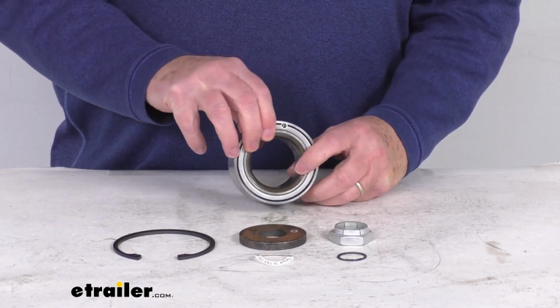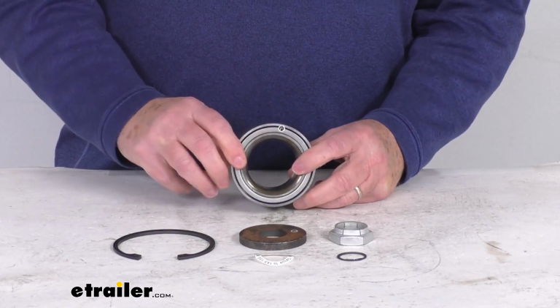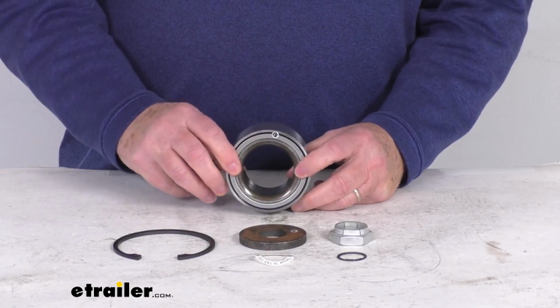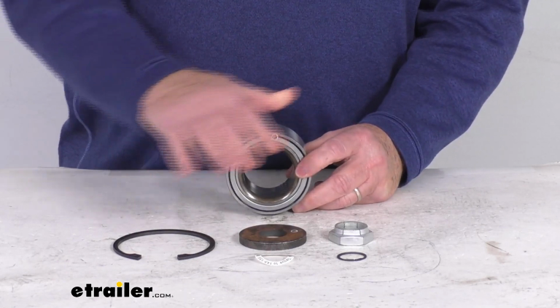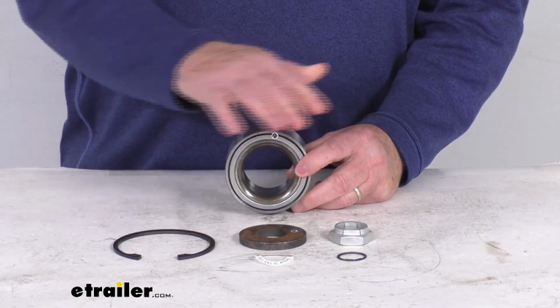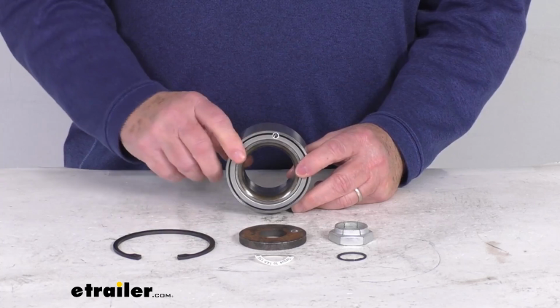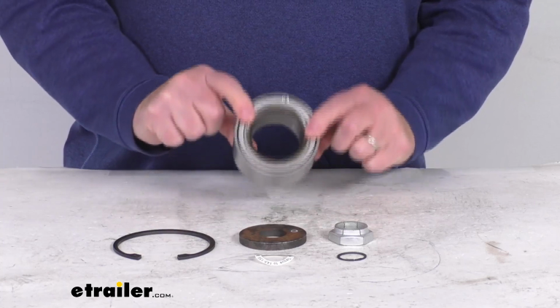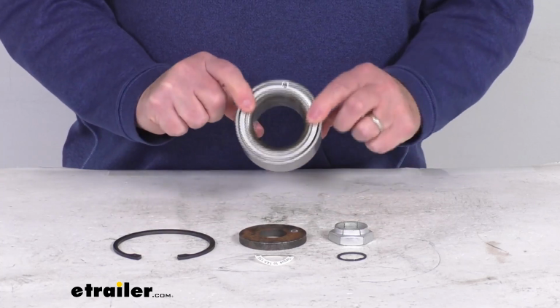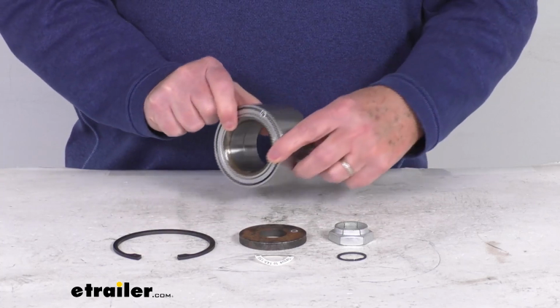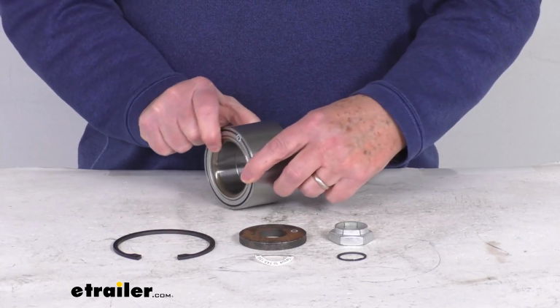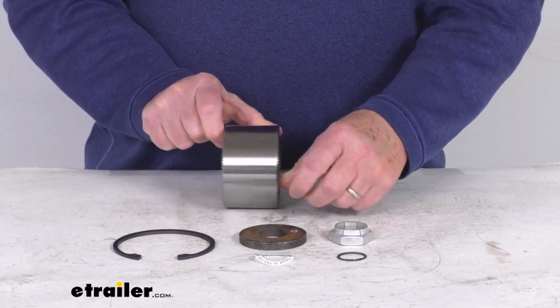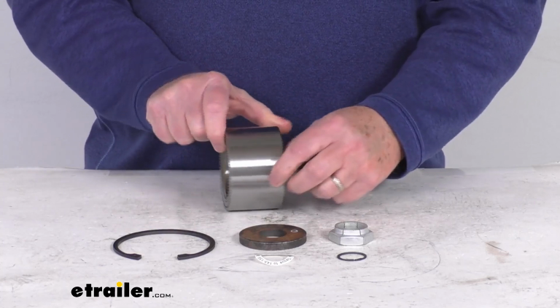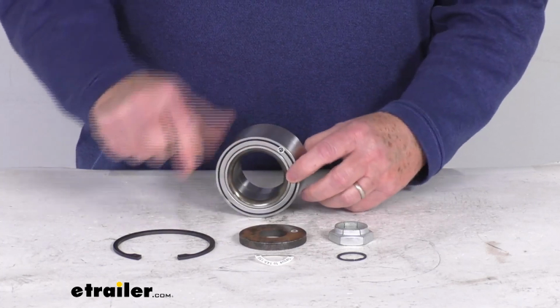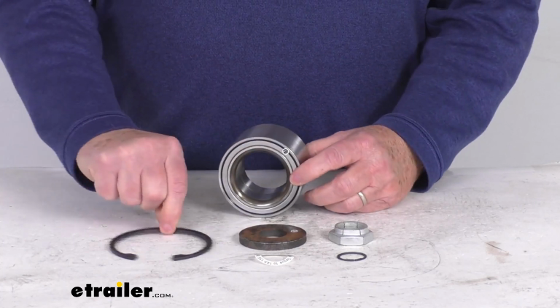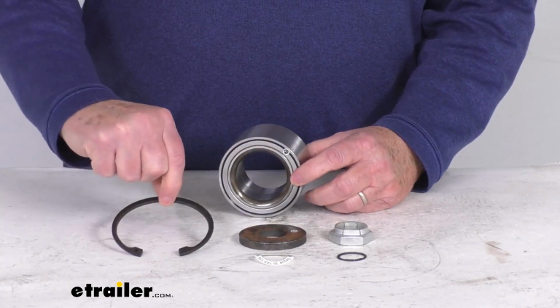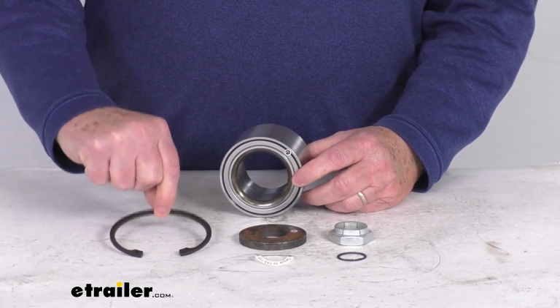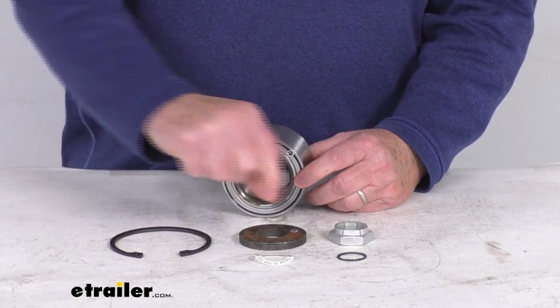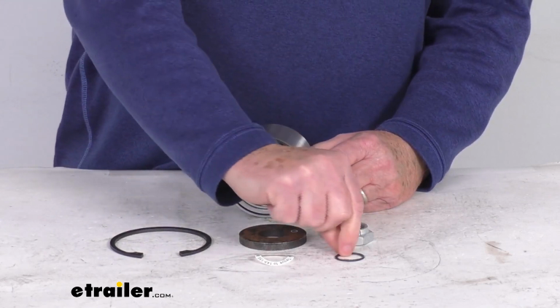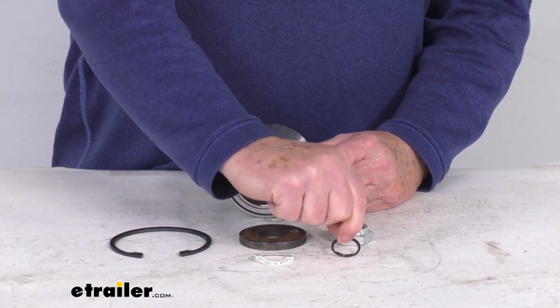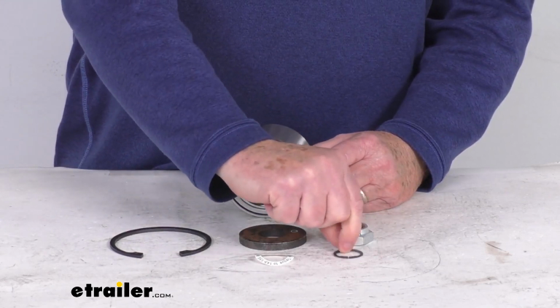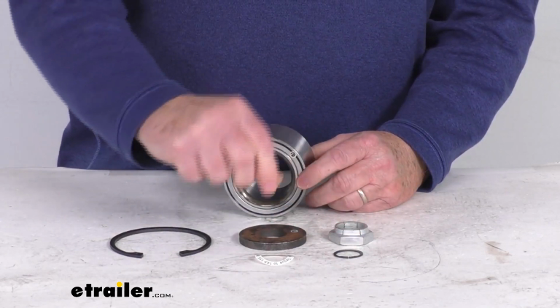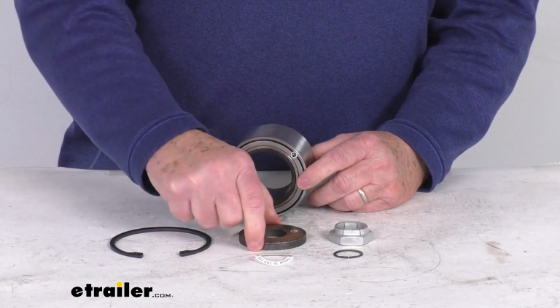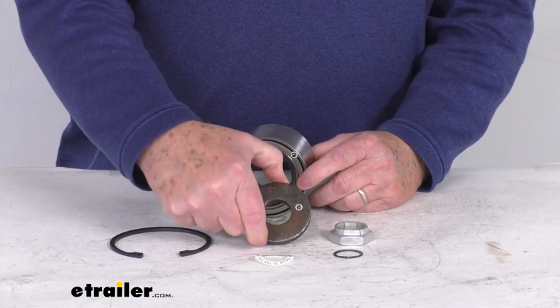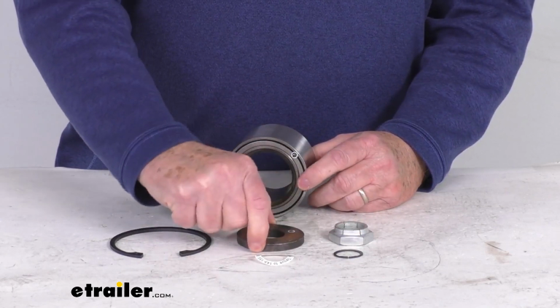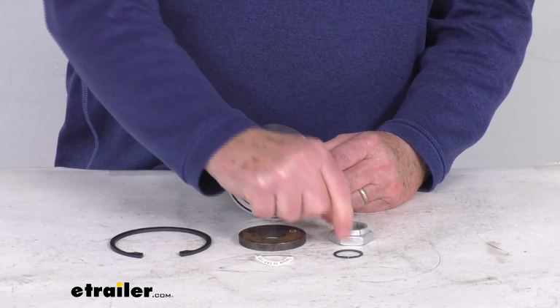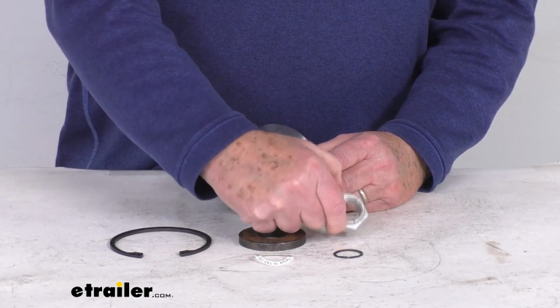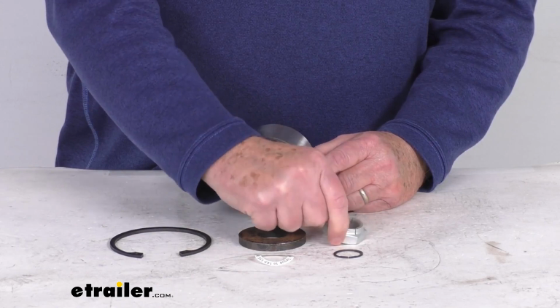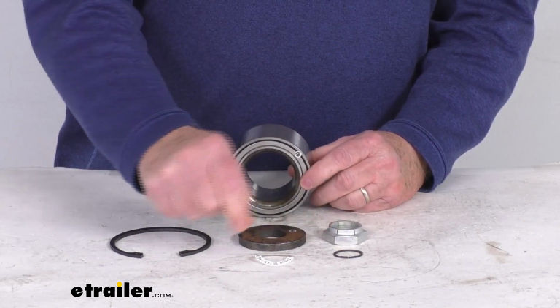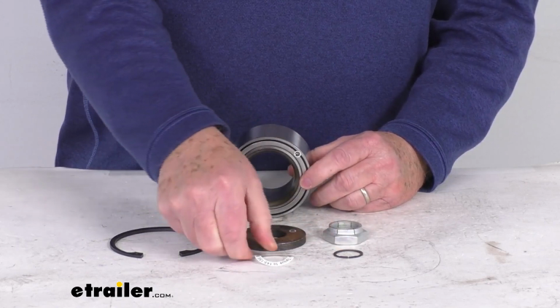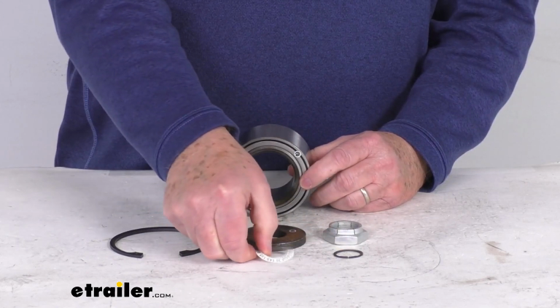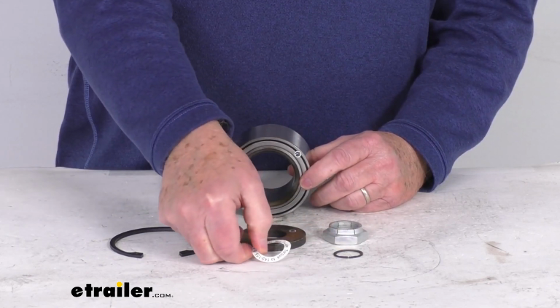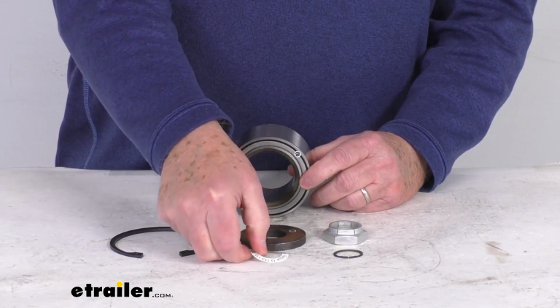This part will include everything shown here on the table: the 50 millimeter bearing cartridge itself, the large inner snap ring, the smaller outer snap ring, the spindle washer, the spindle nut, and a torque information ring.